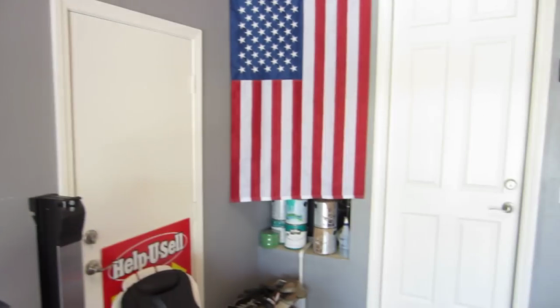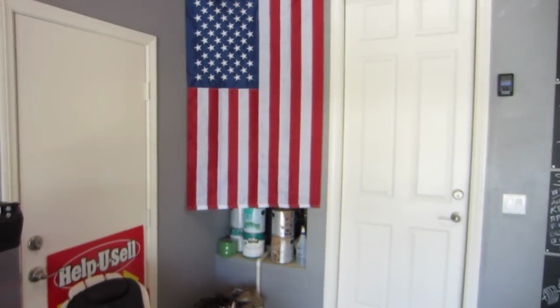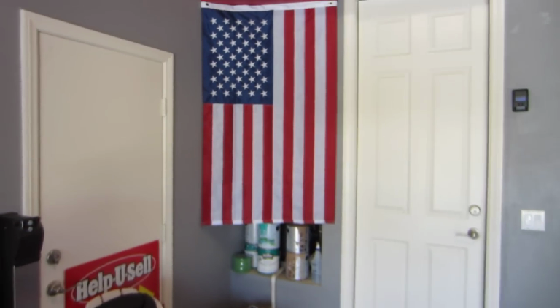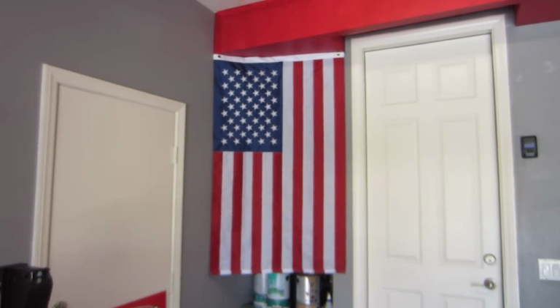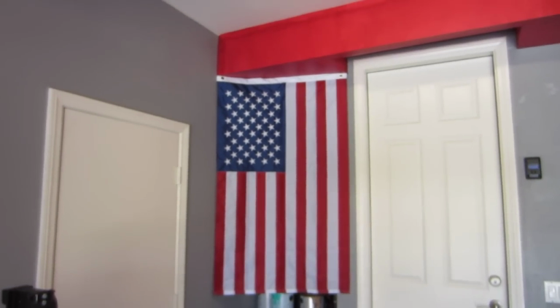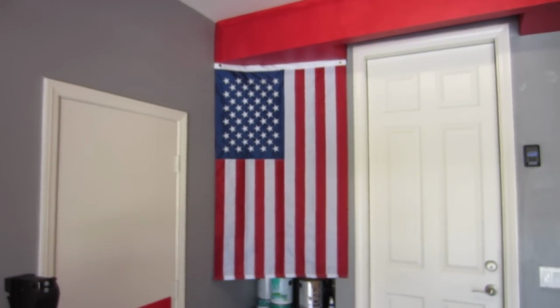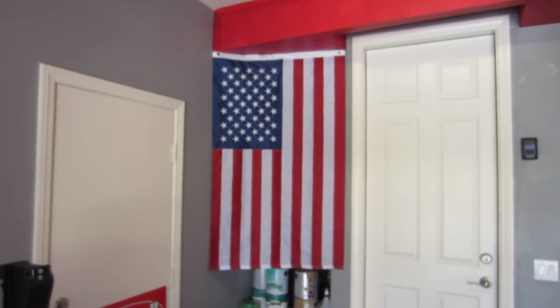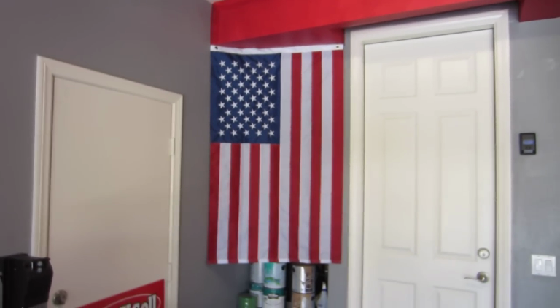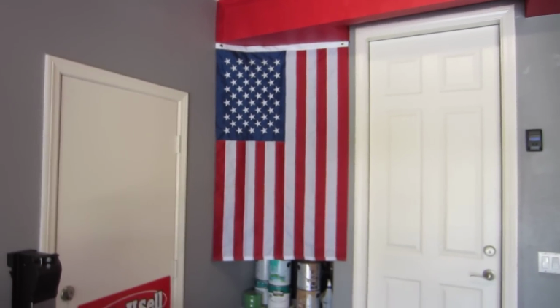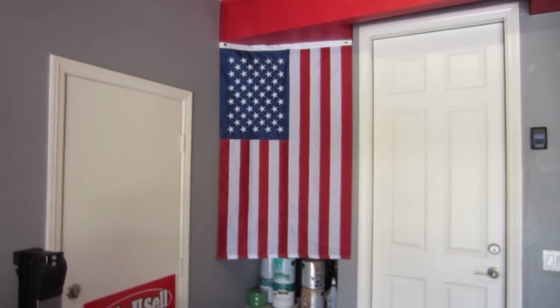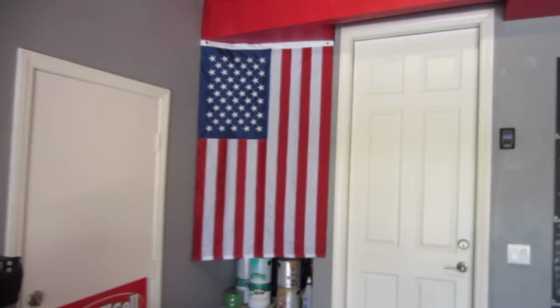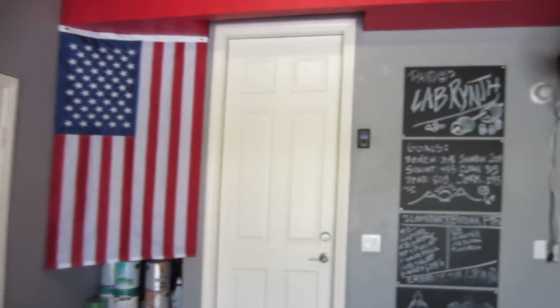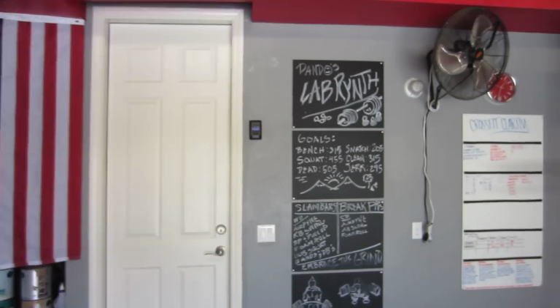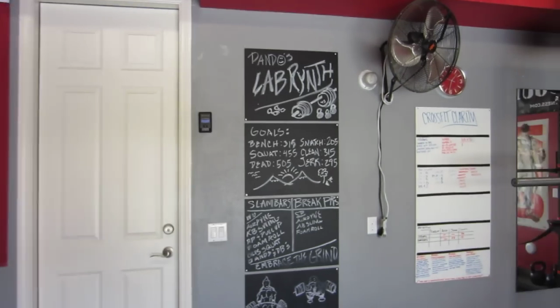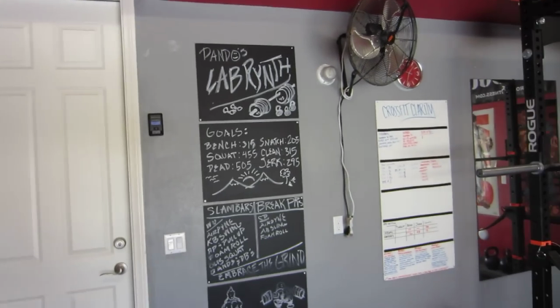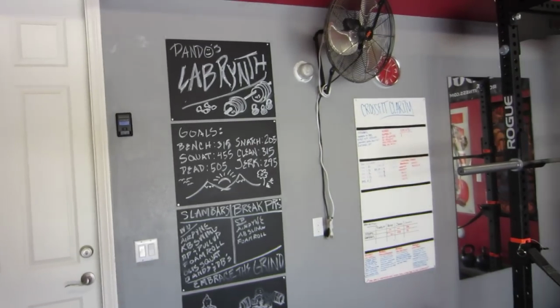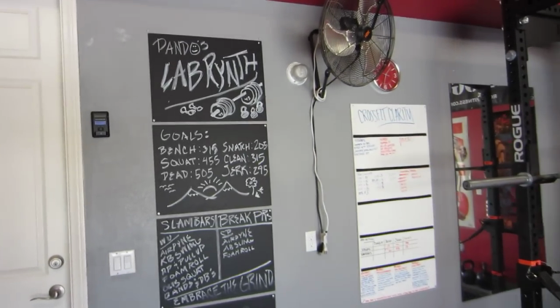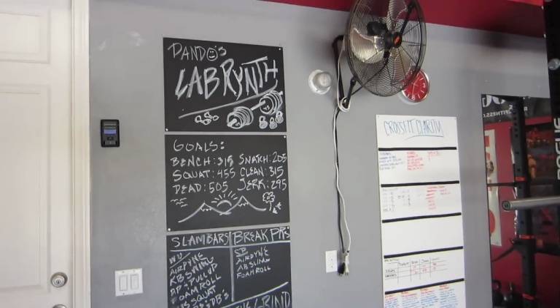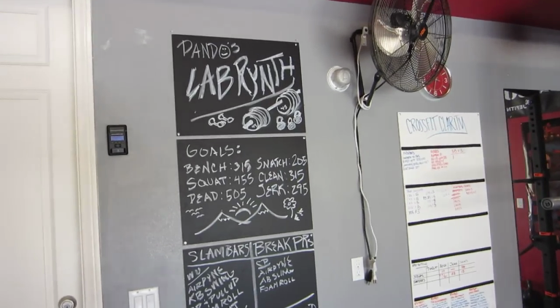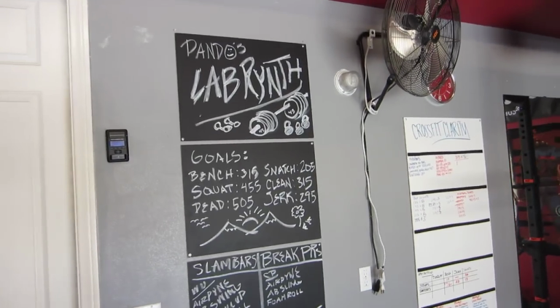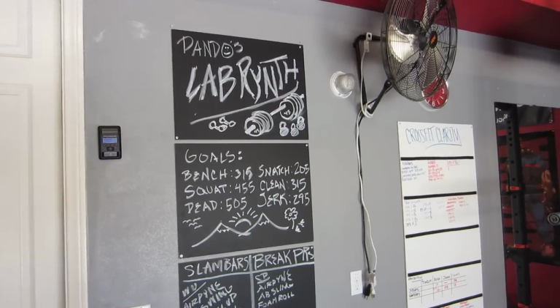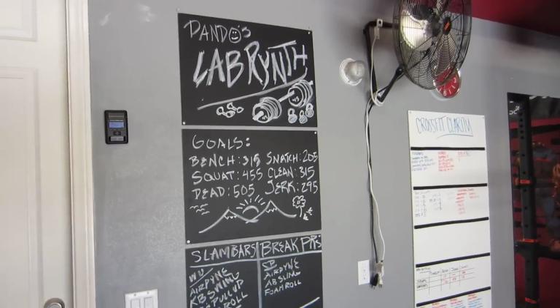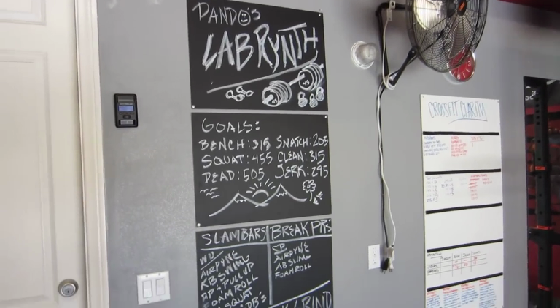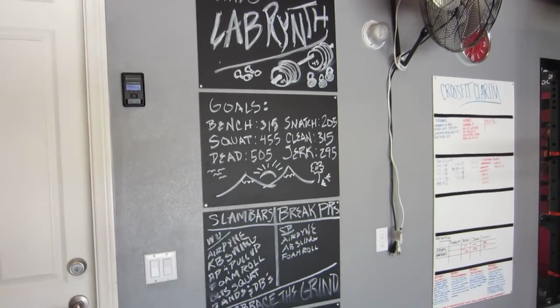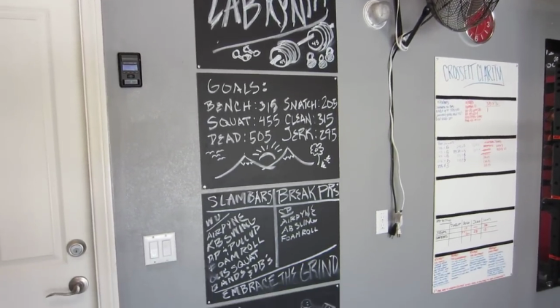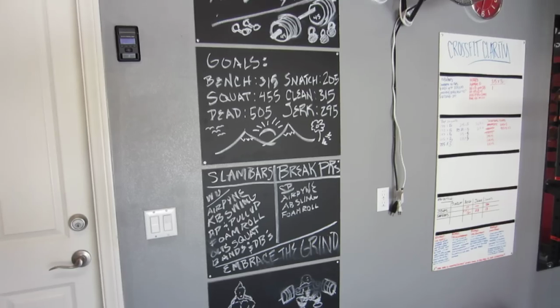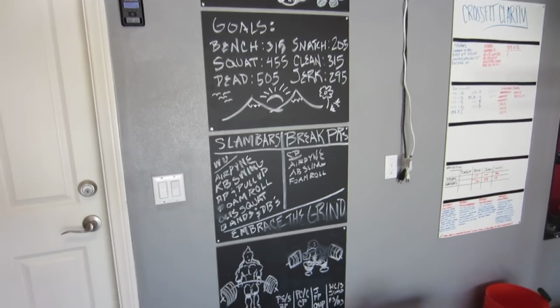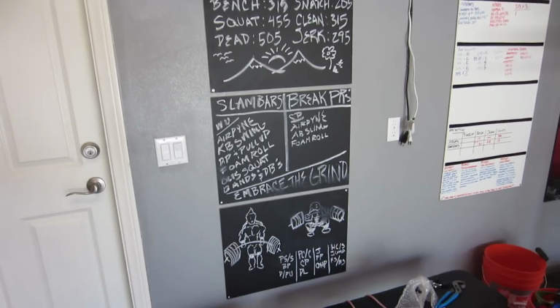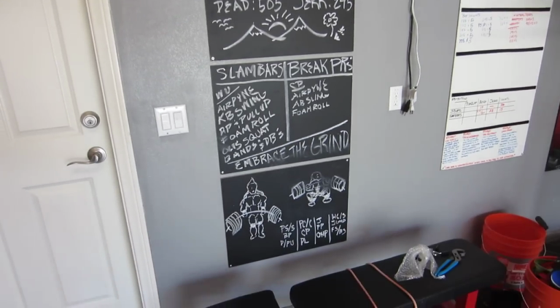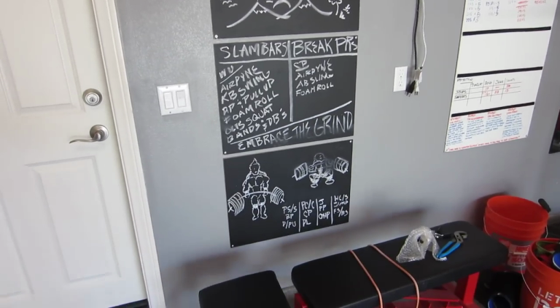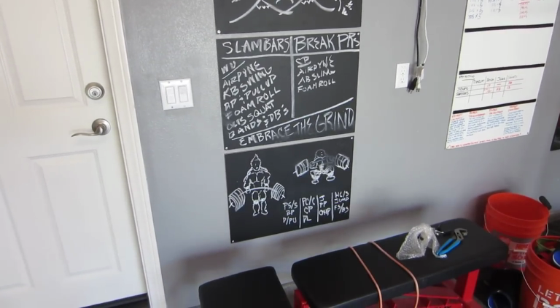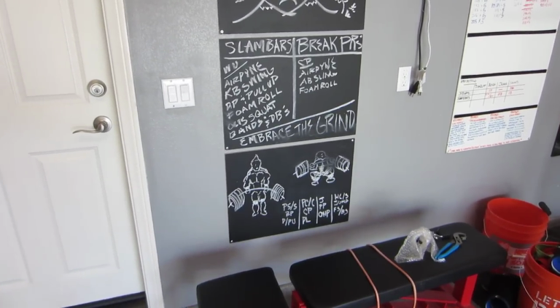All glory right there — absolute must for every gym. Here are some chalkboards with some goals written up, and some motivational pictures I drew.